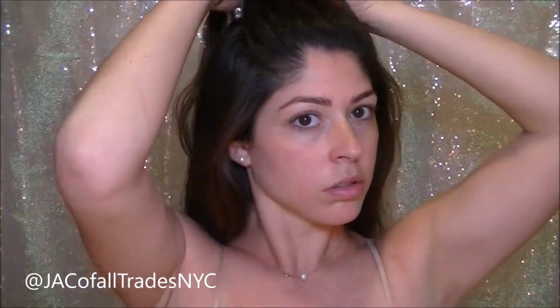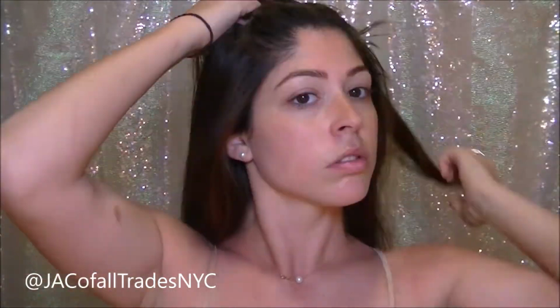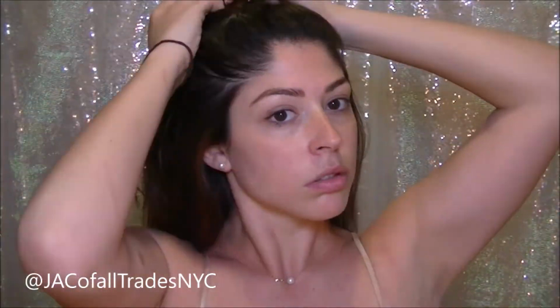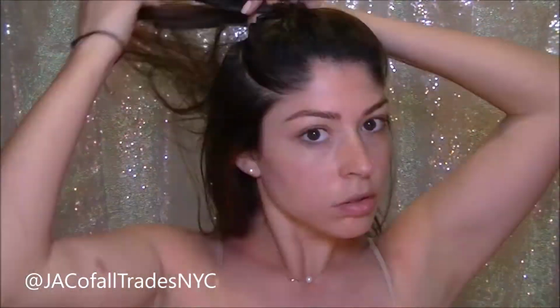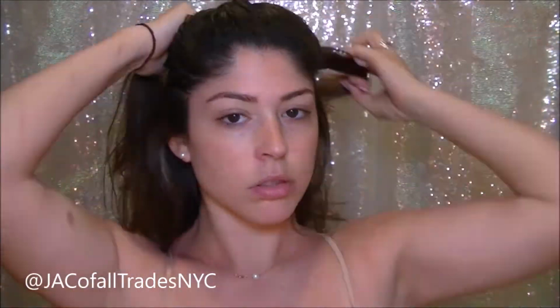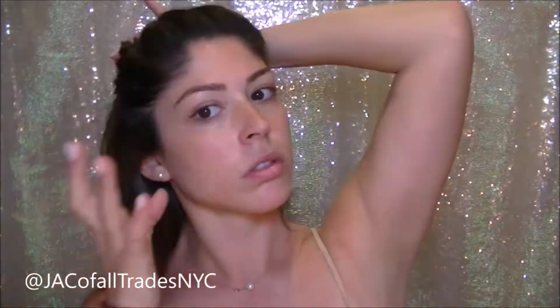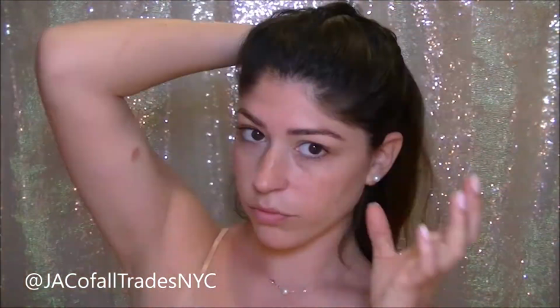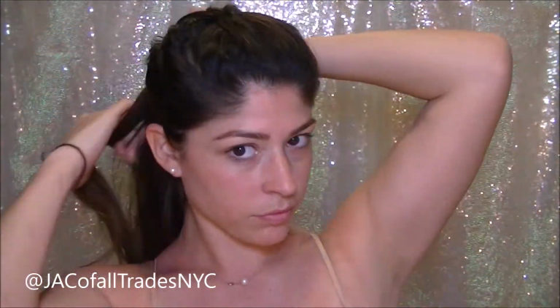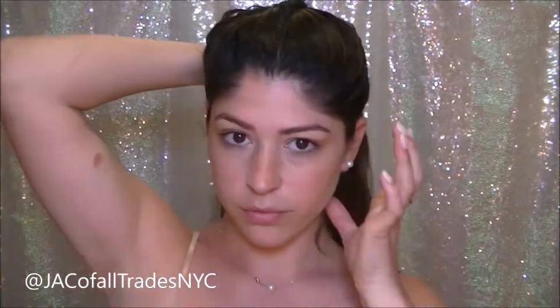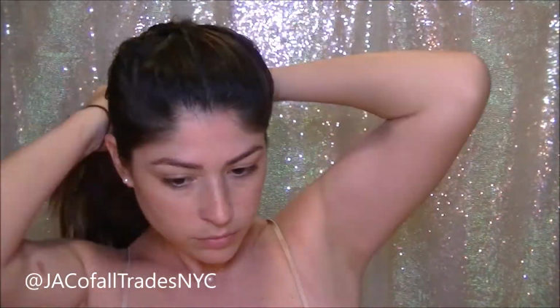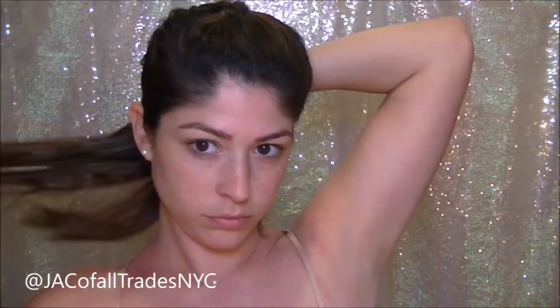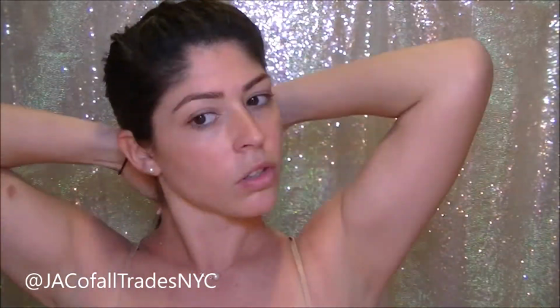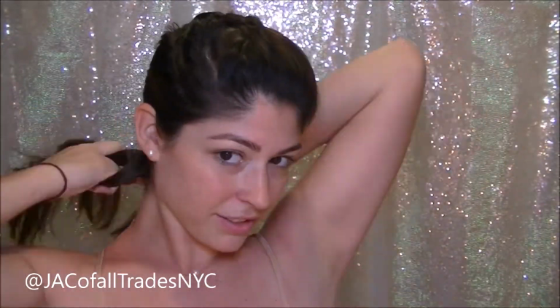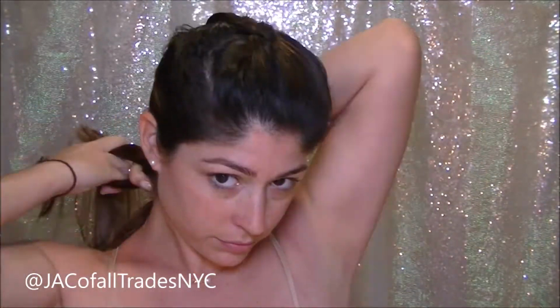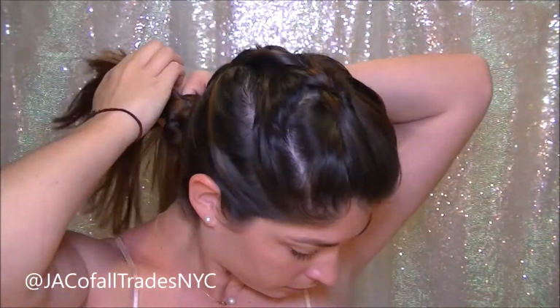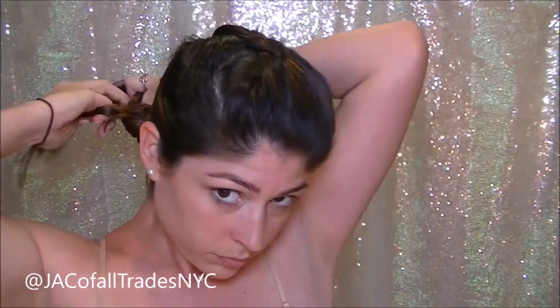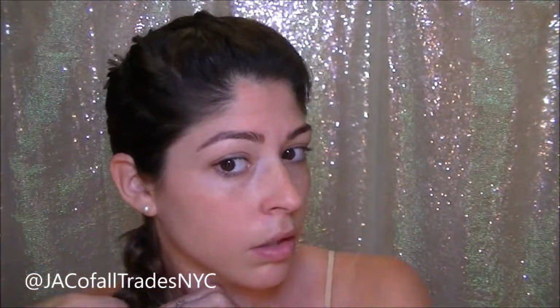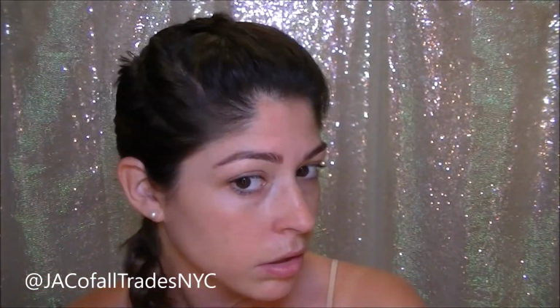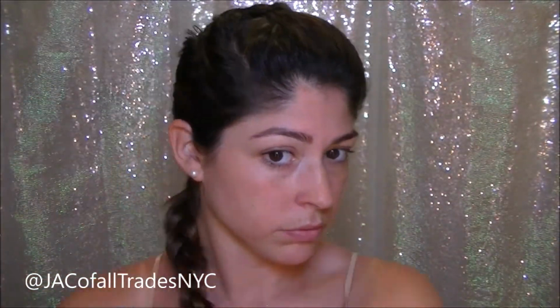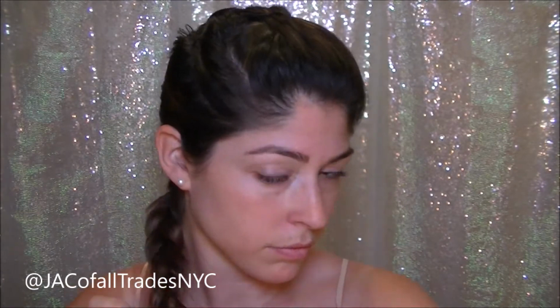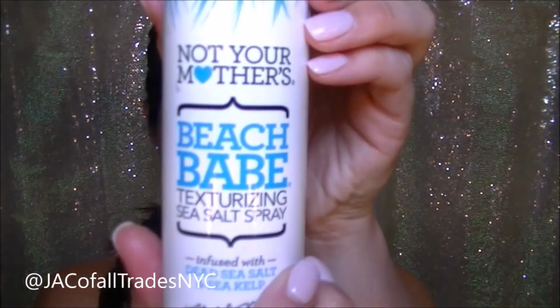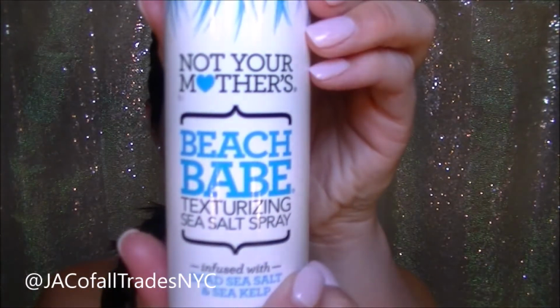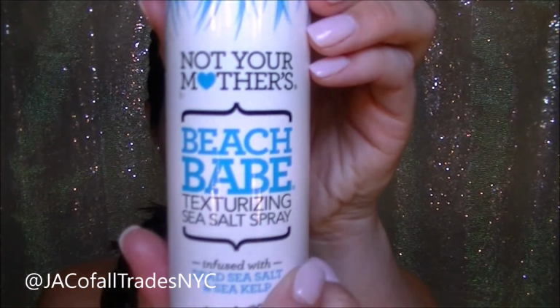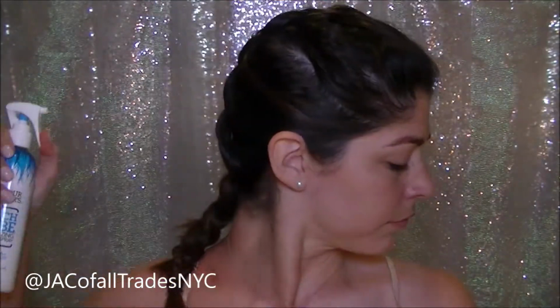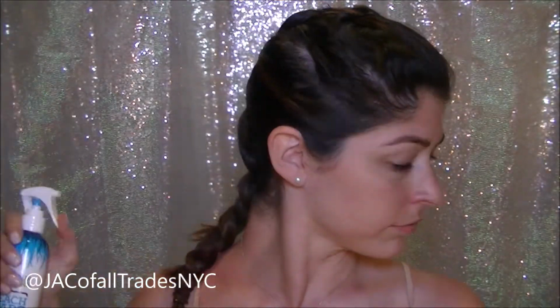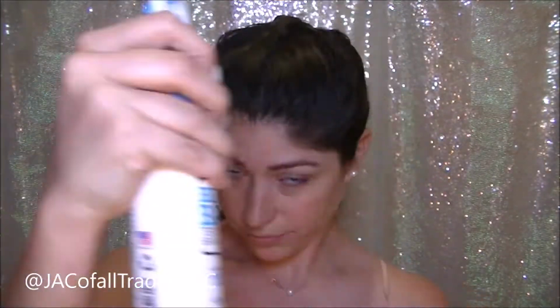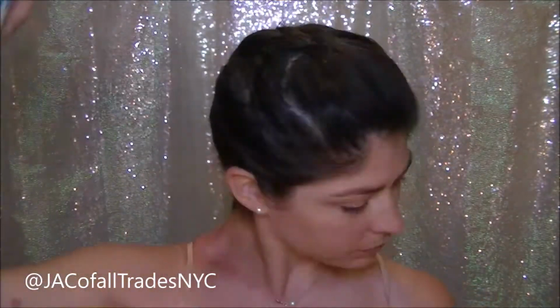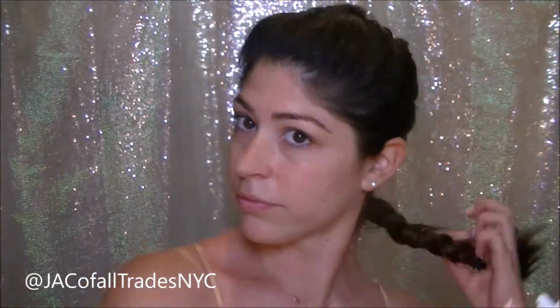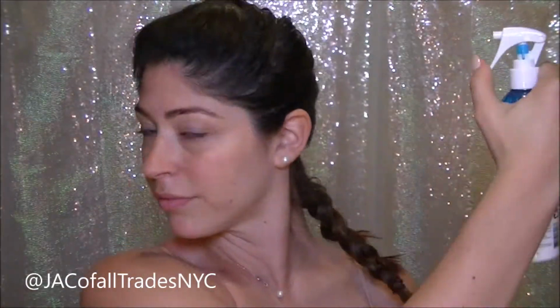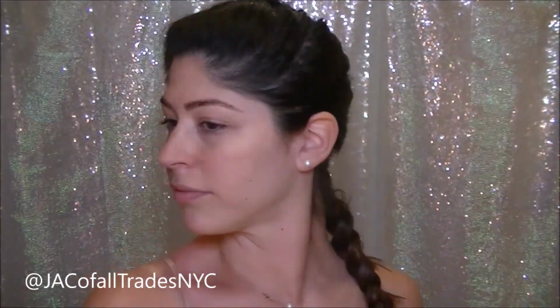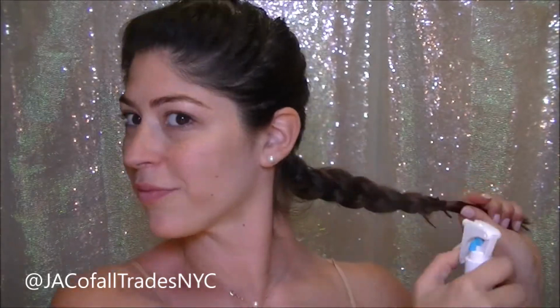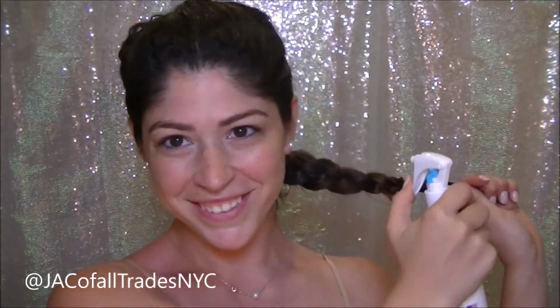In order to get those effortless beach waves, I'm going to start by putting my hair in a French braid to let my hair sit while I do my makeup. I'm using this Beach Babe Sea Salt Spray in order to add some texture to my hair that almost resembles some ocean water.